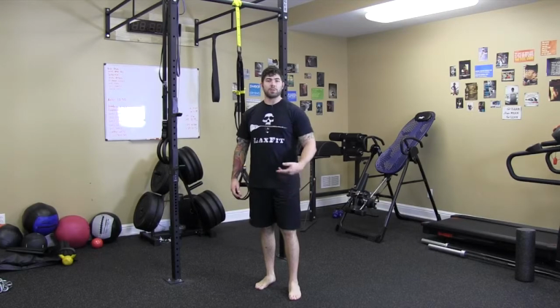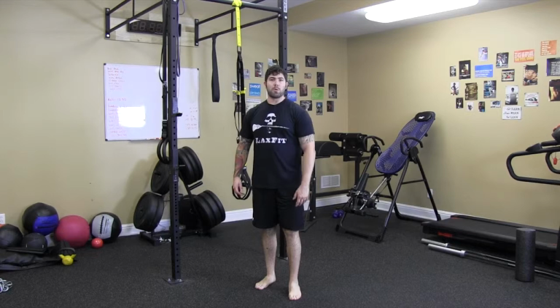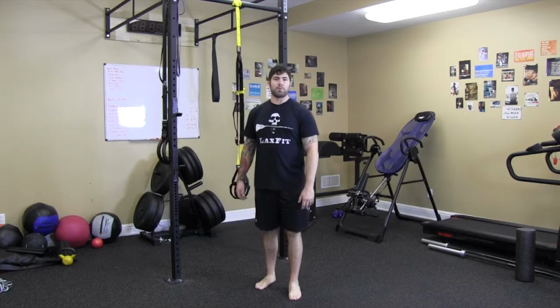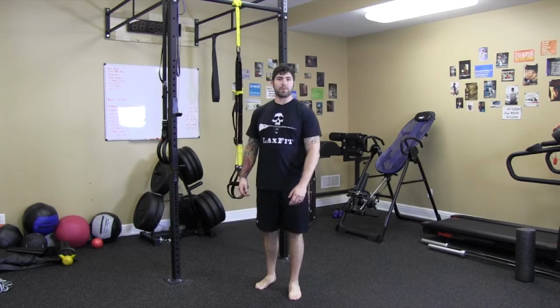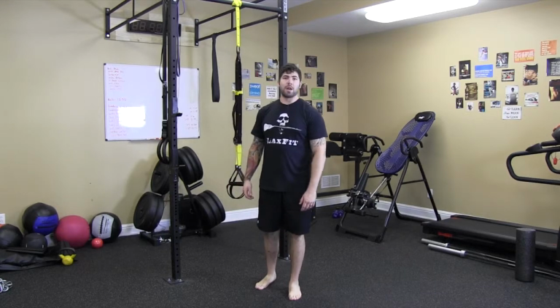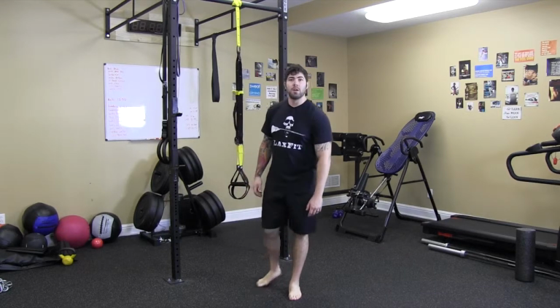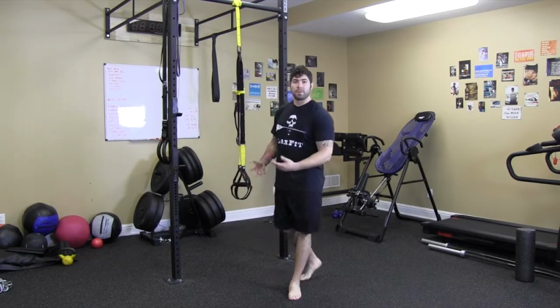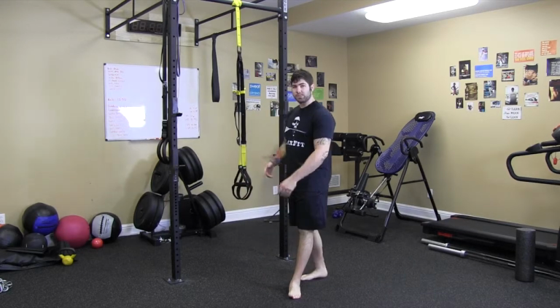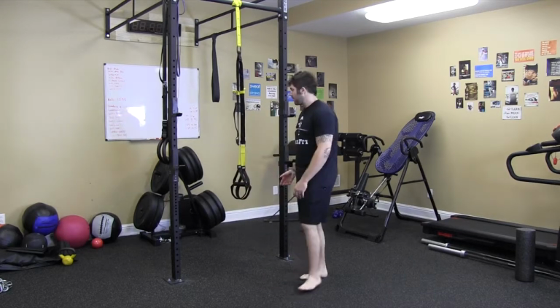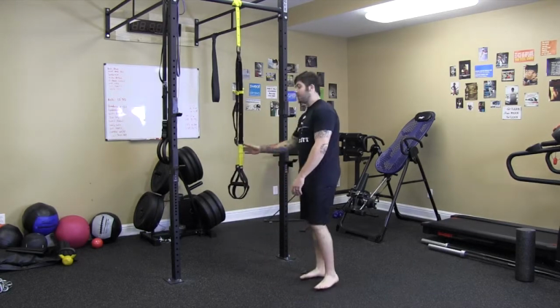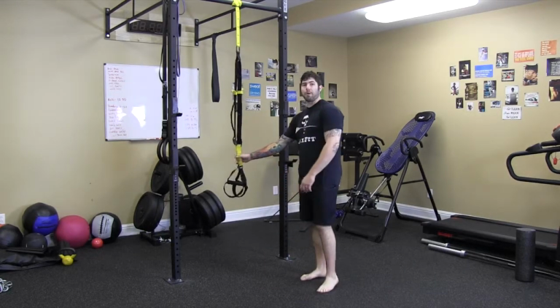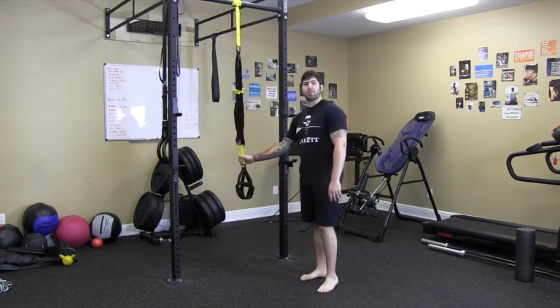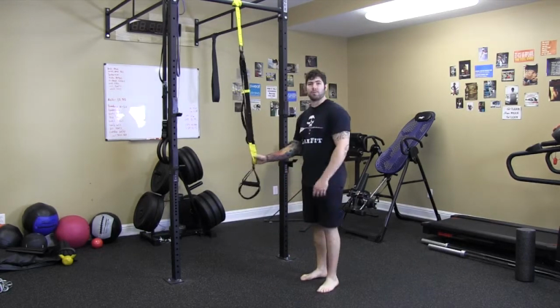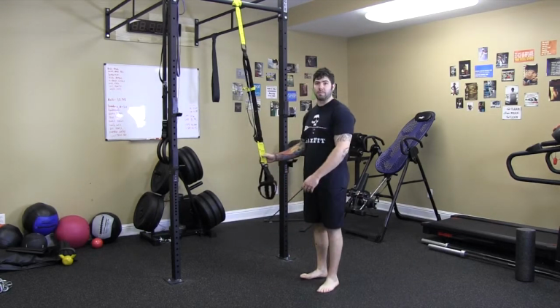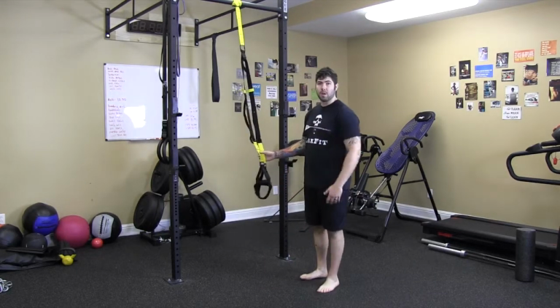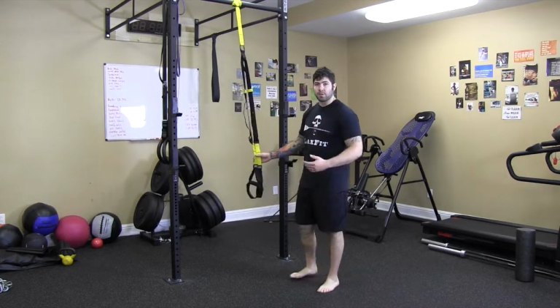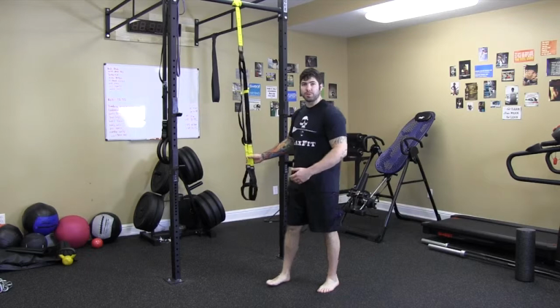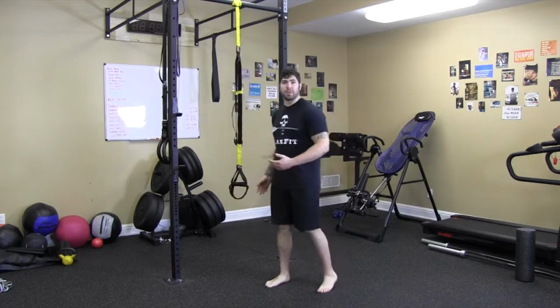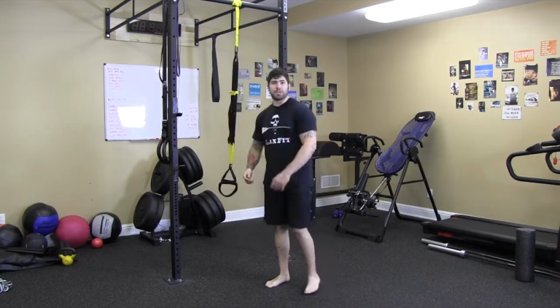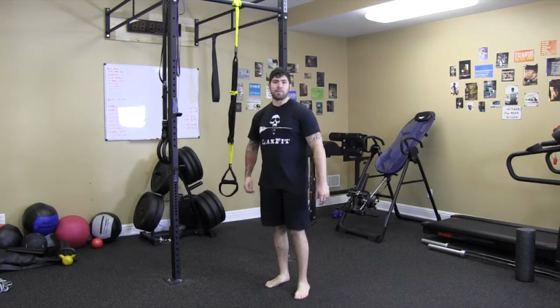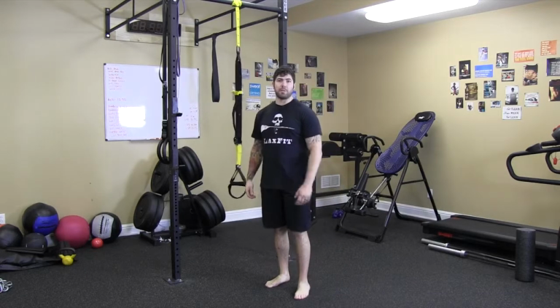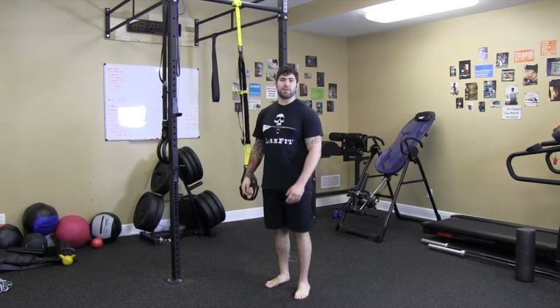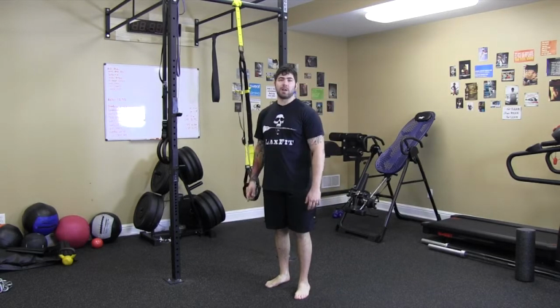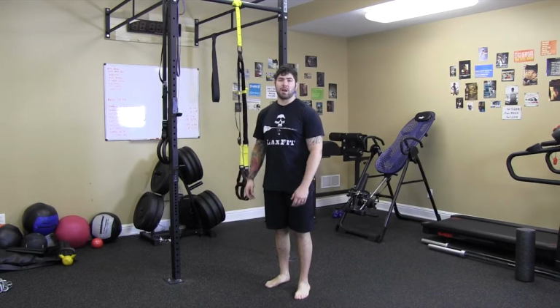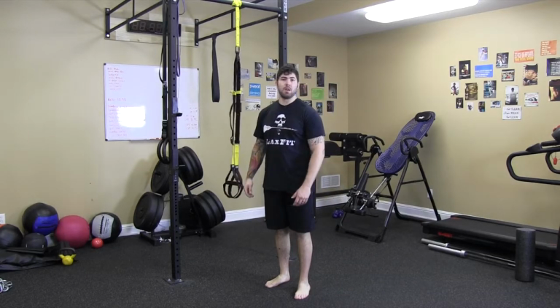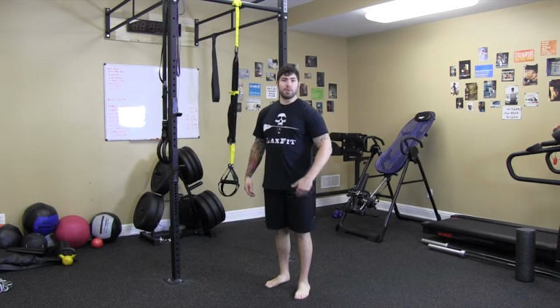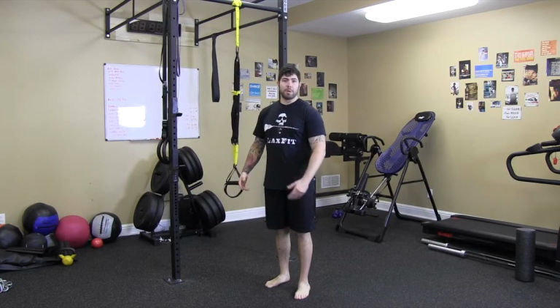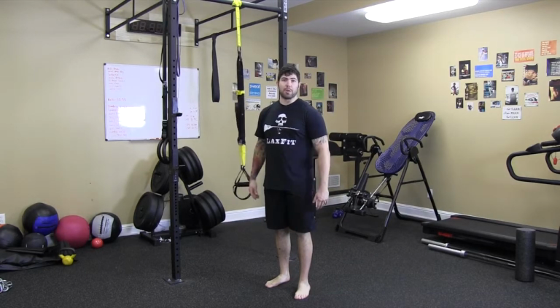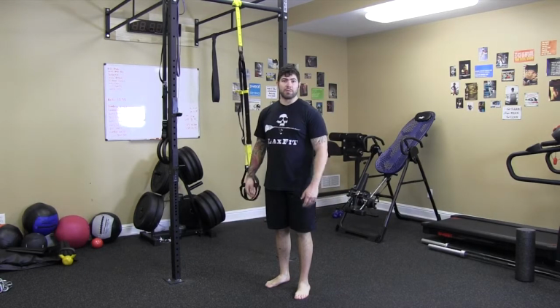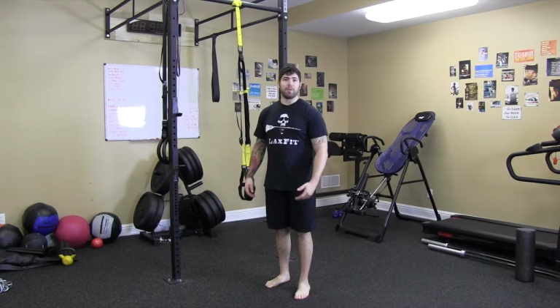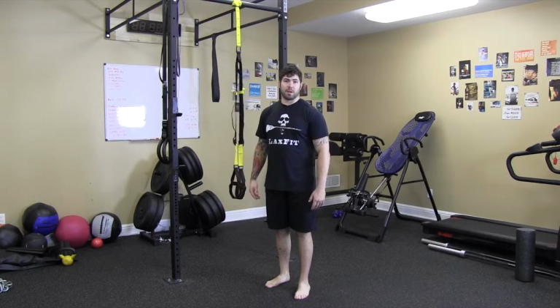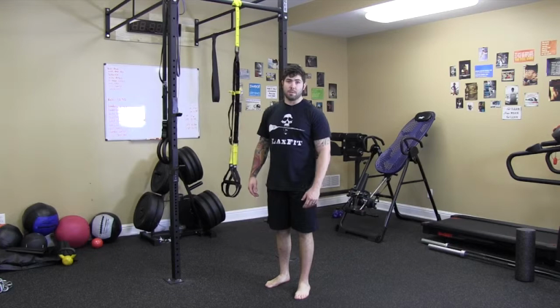Next we're going to work on the reverse fly. For this we're going to be using the TRX straps. You could also use a set of blast straps from EliteFTS.com, or a pair of rings from RogueFitness.com.